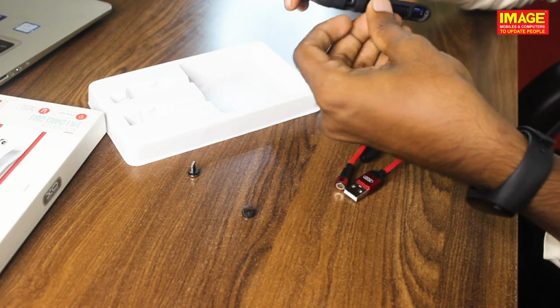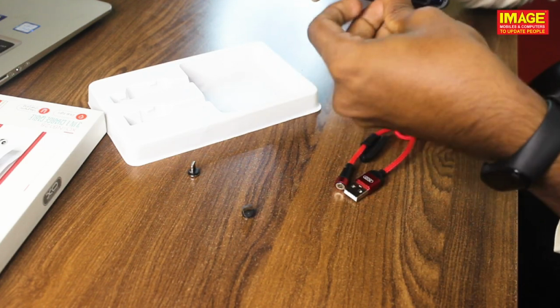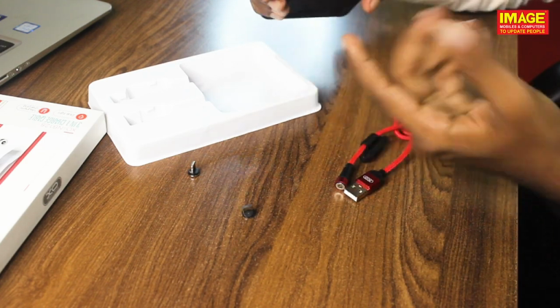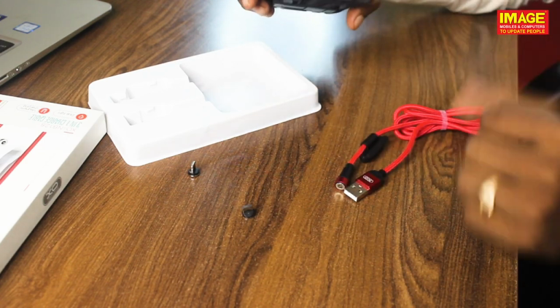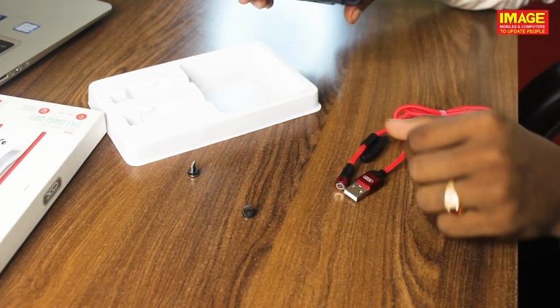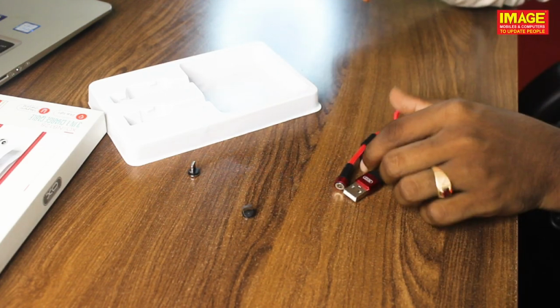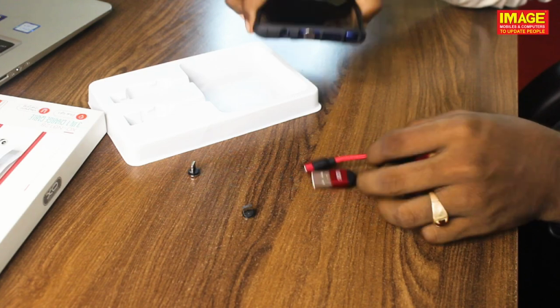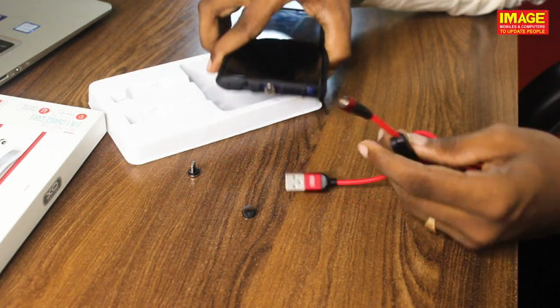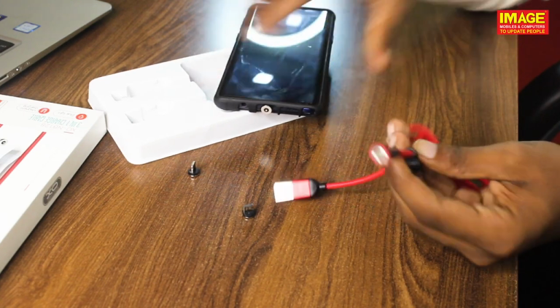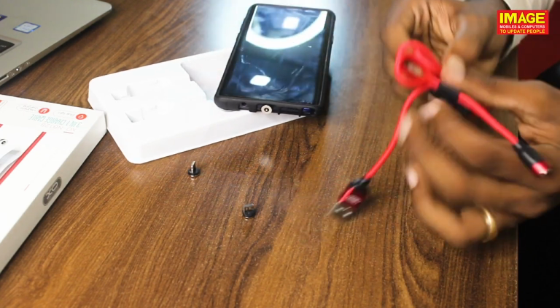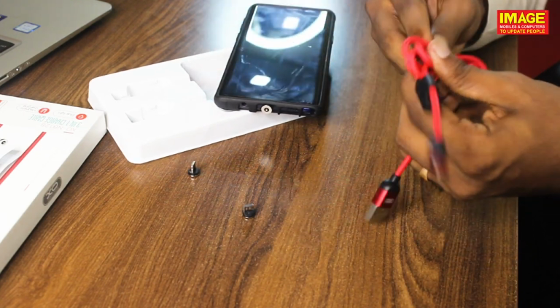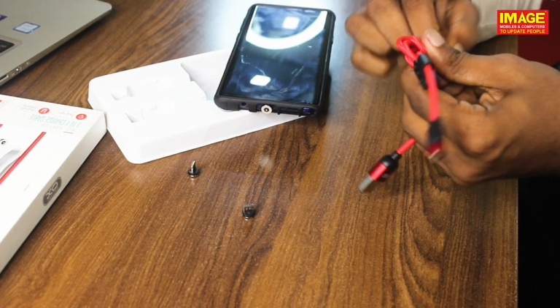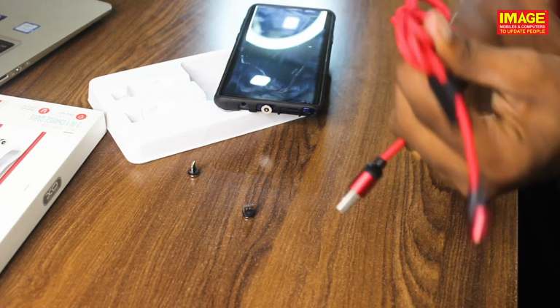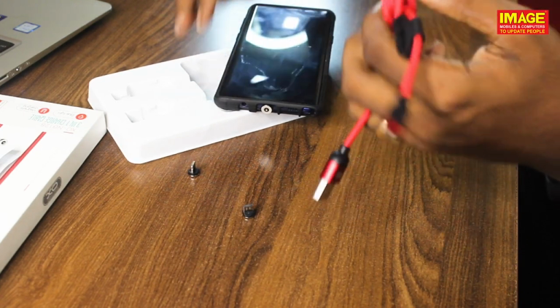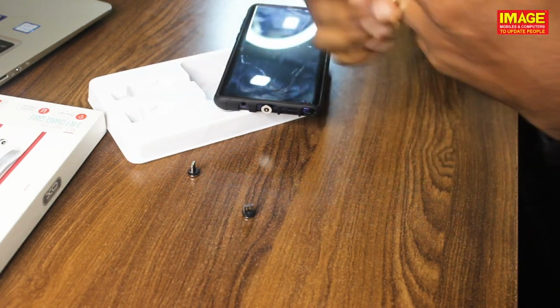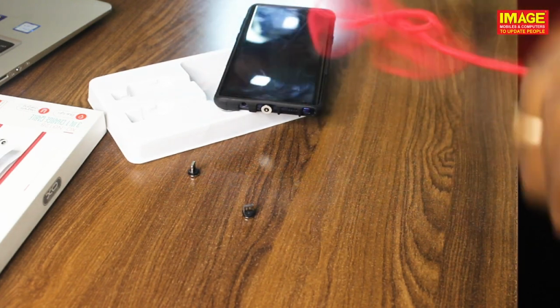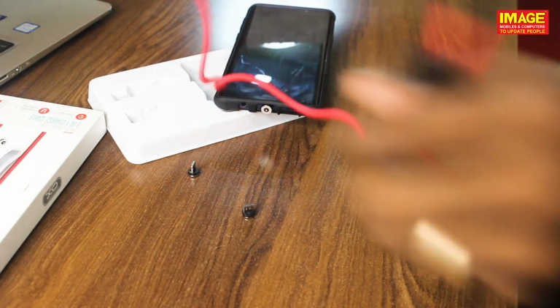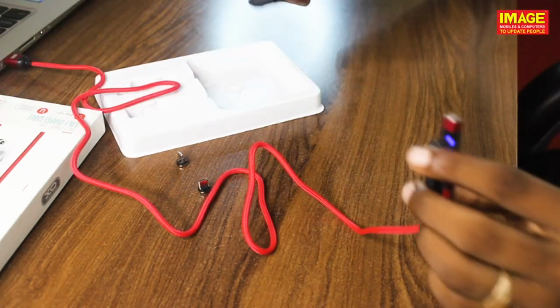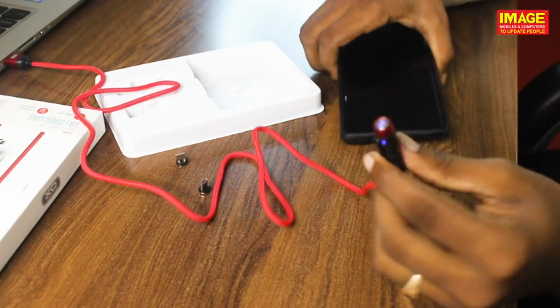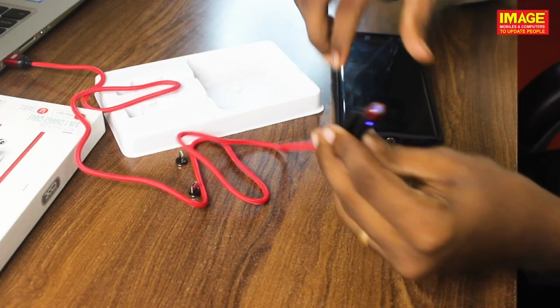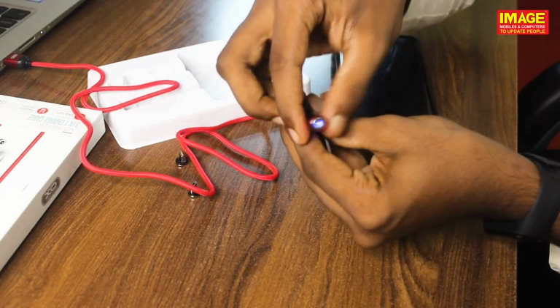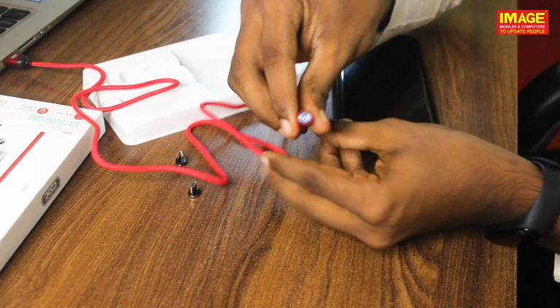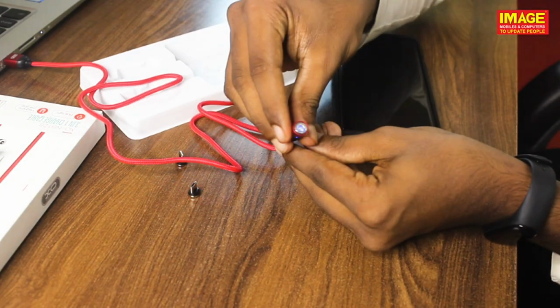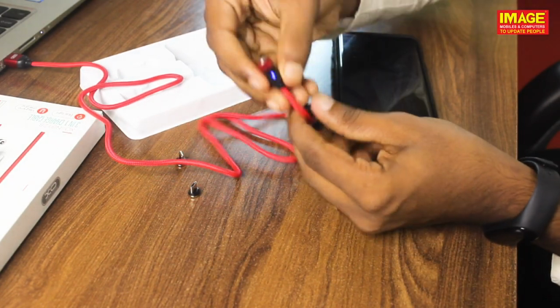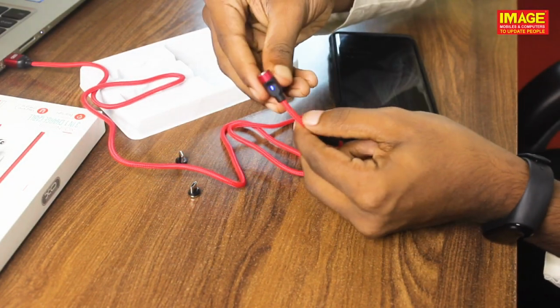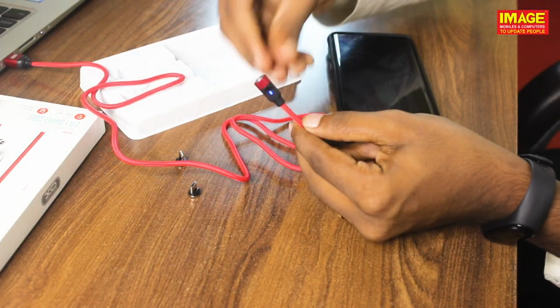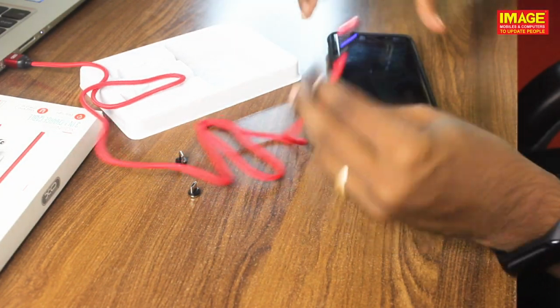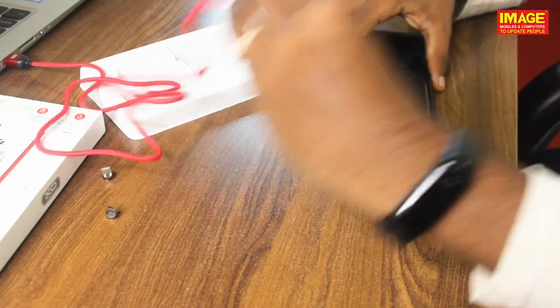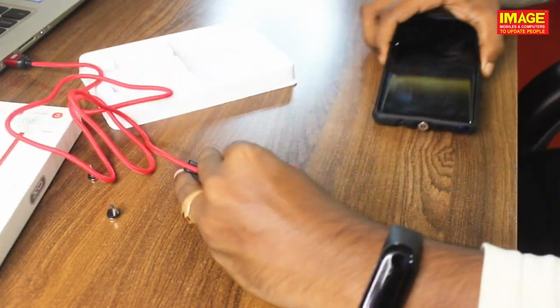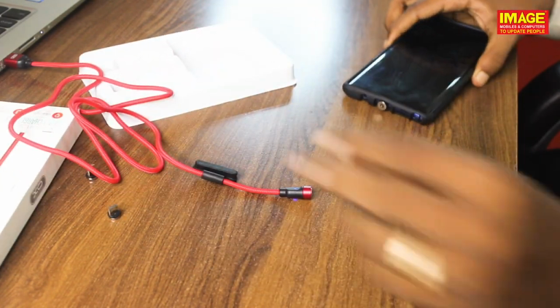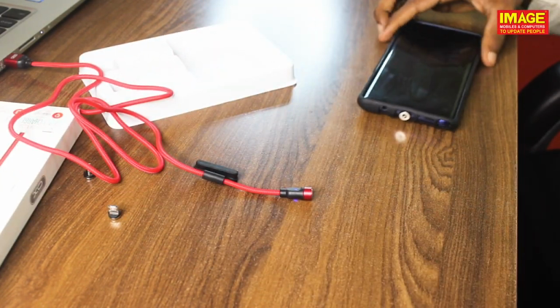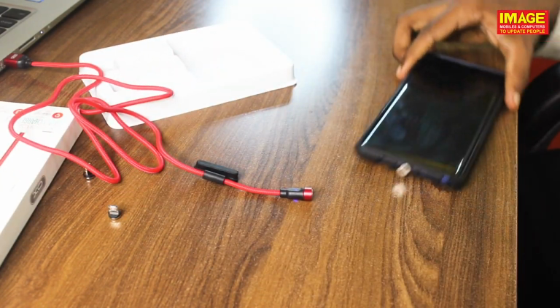So I have the charging button here. We have an electric charging button, and you can get the phone charging.